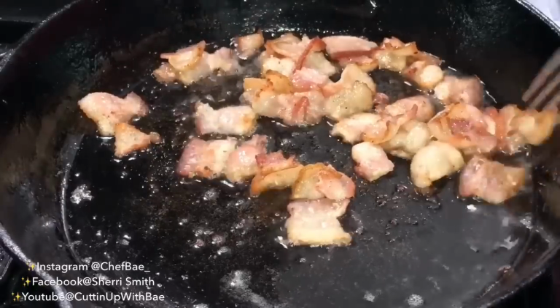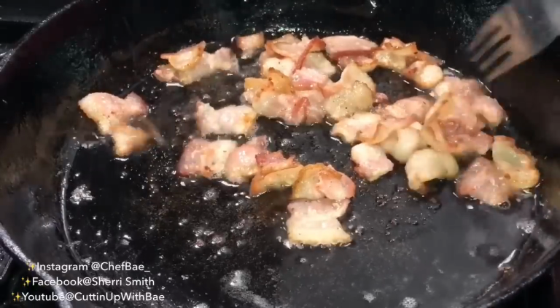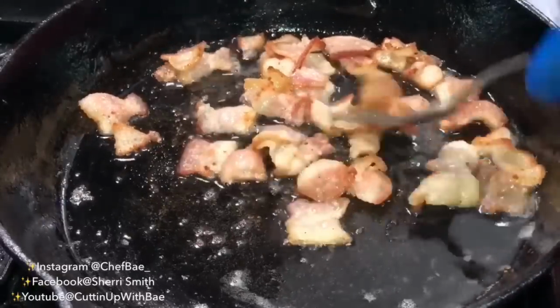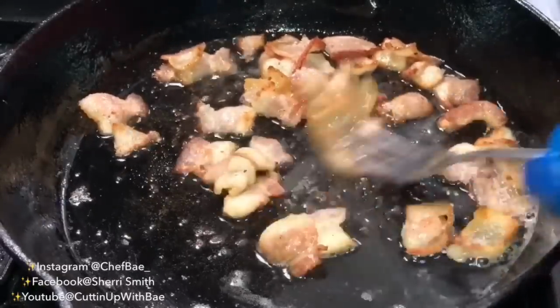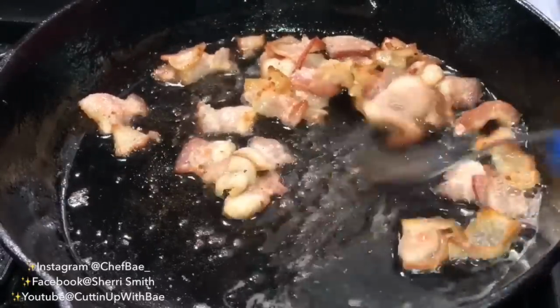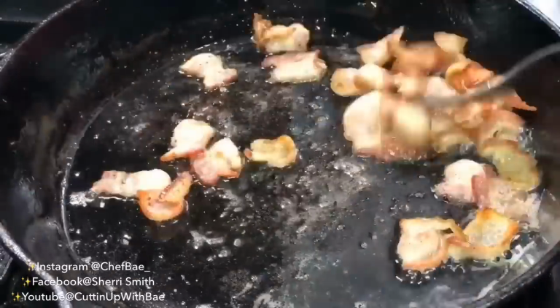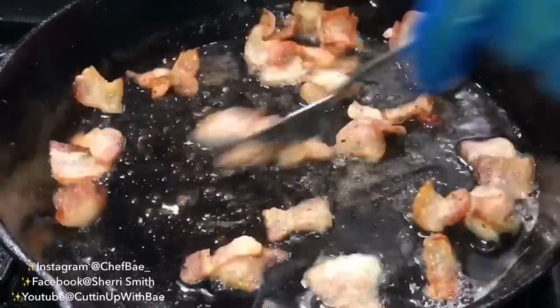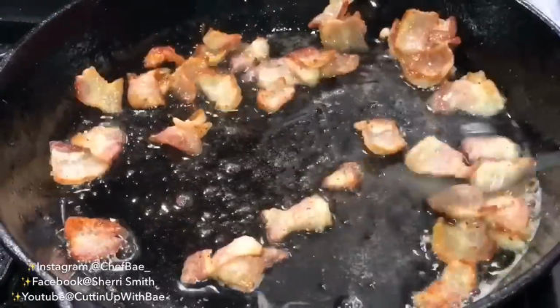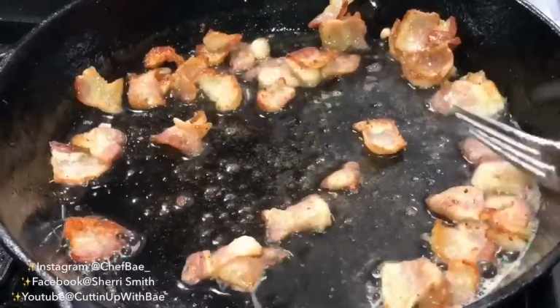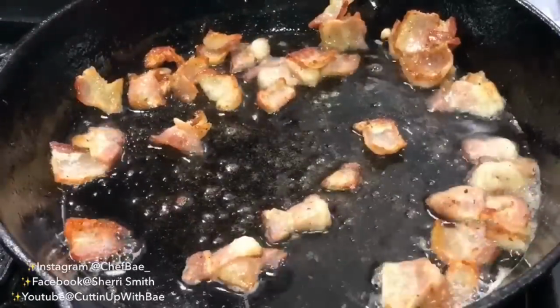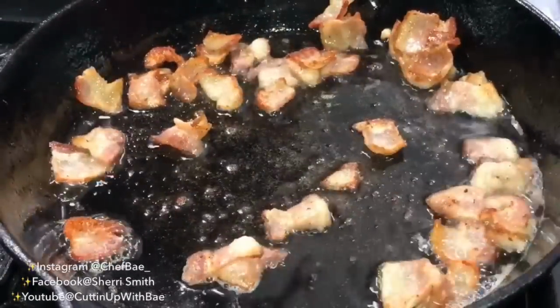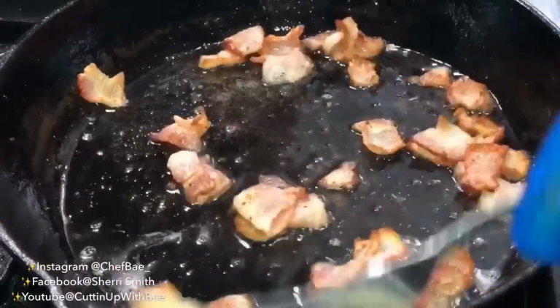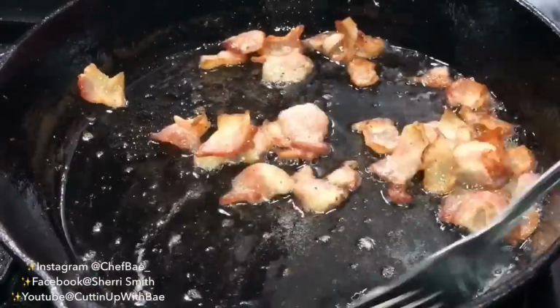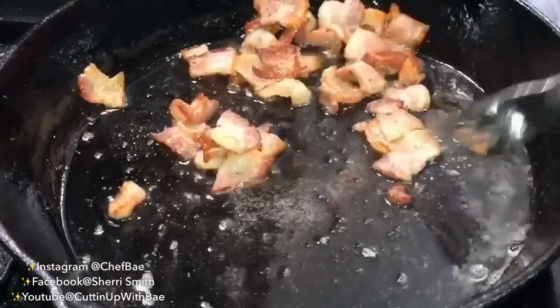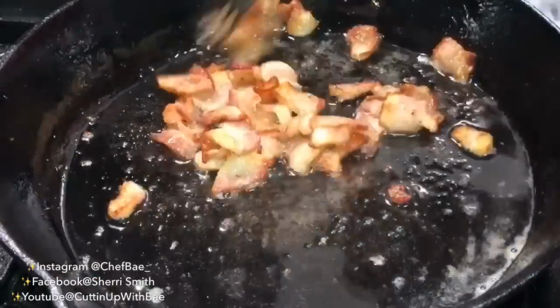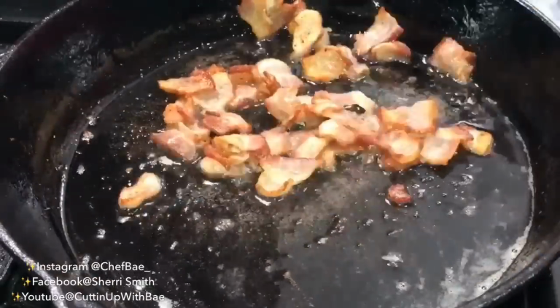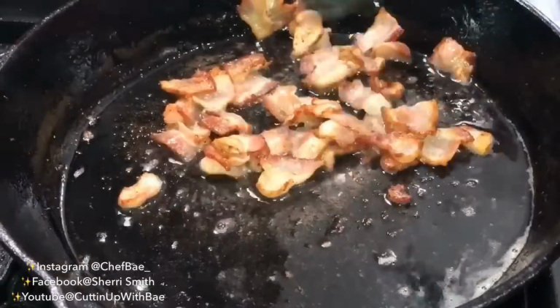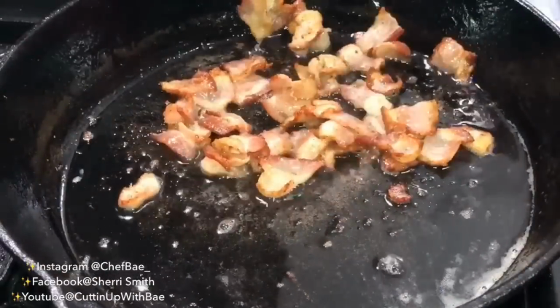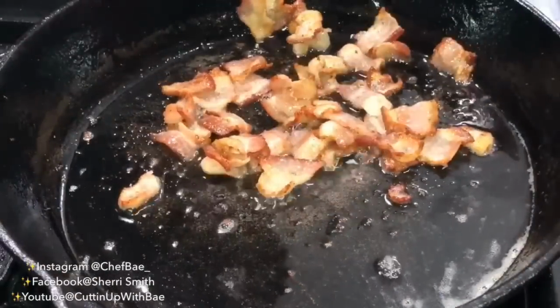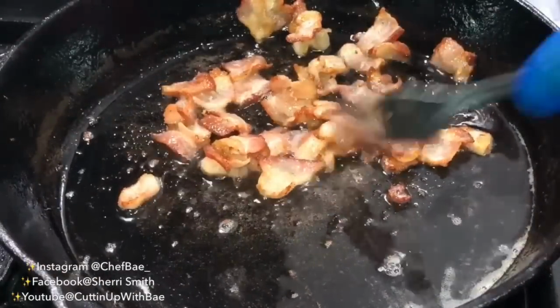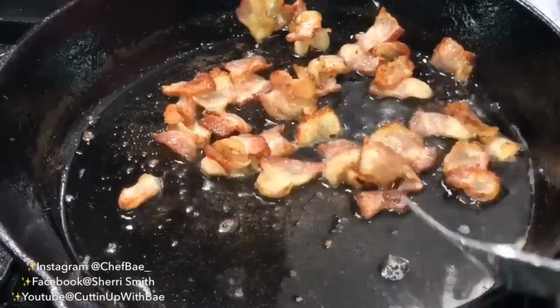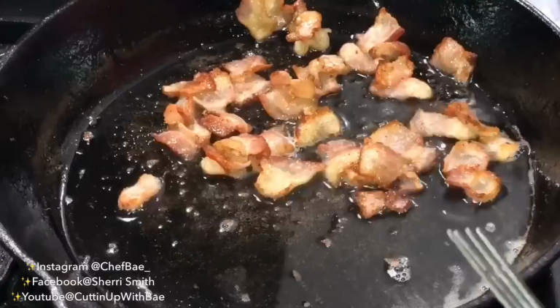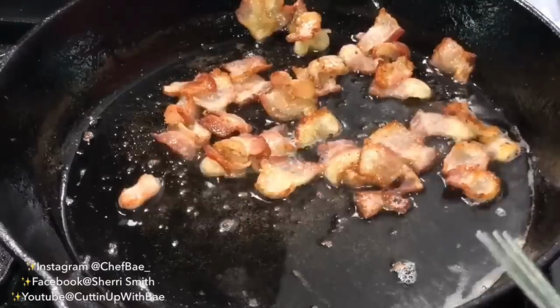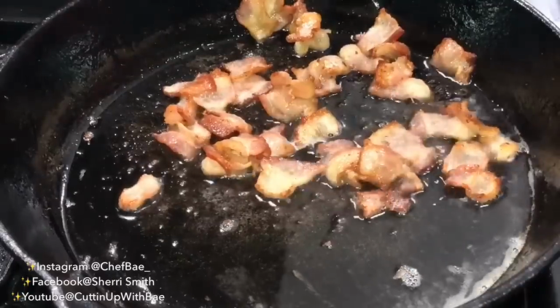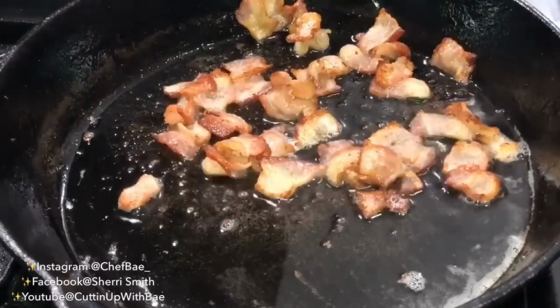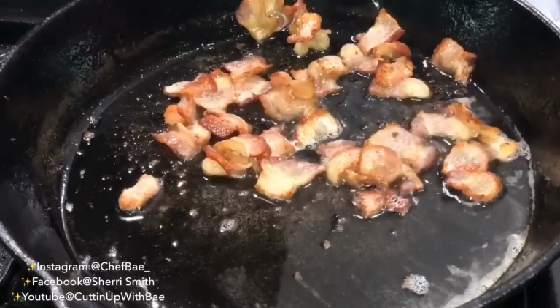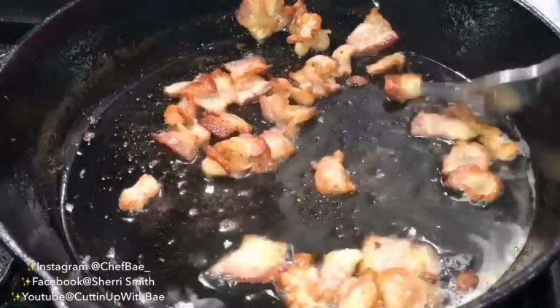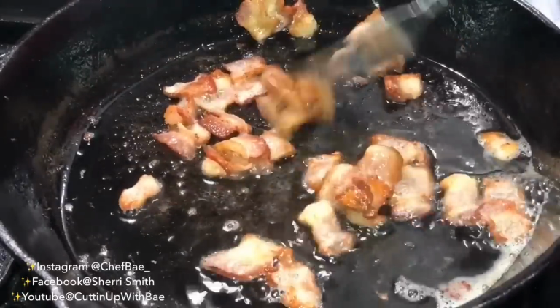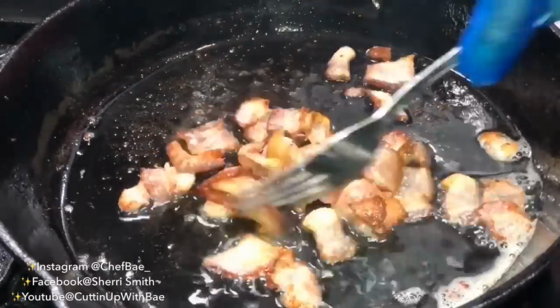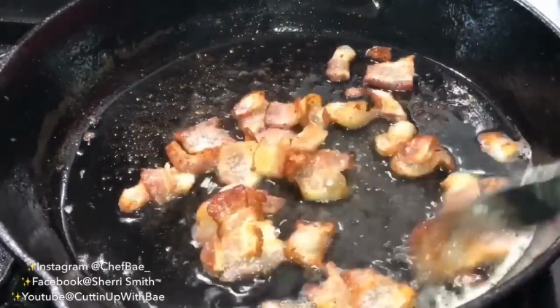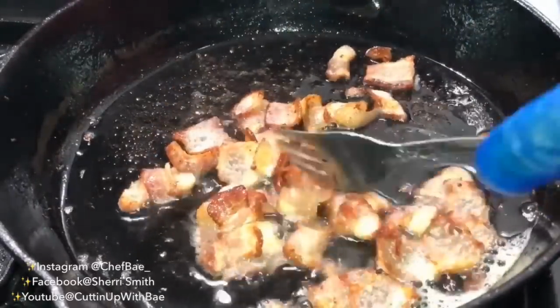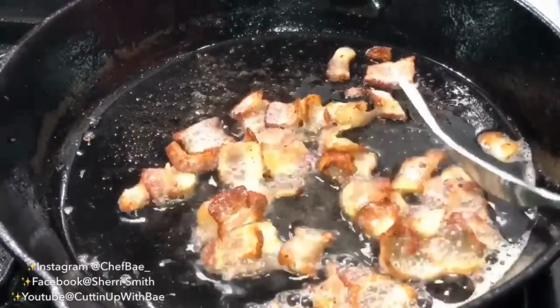If you're going to use turkey bacon, add a little butter or some oil to it, because those types of bacon are very low on oil and you need that to flavor the cabbage.